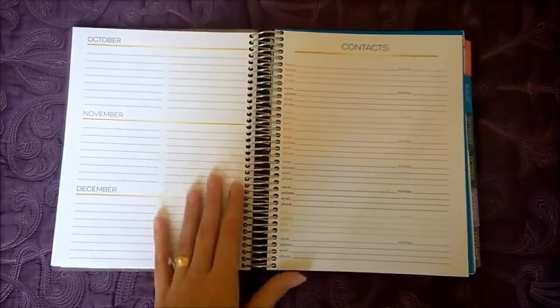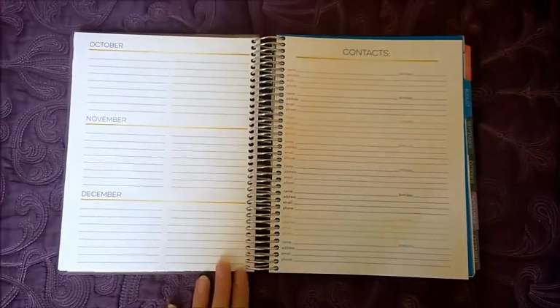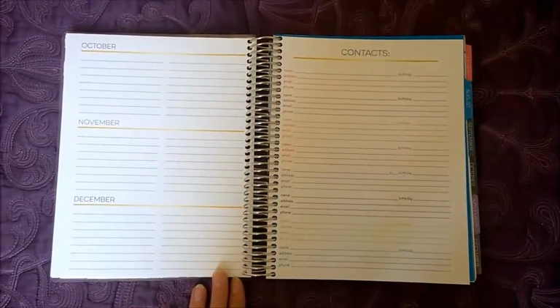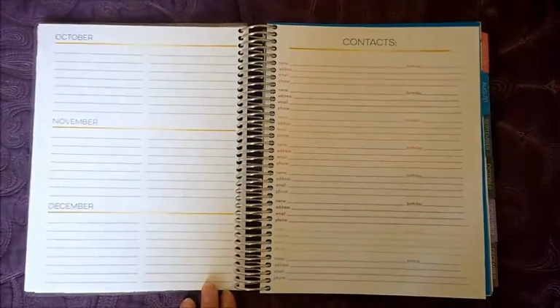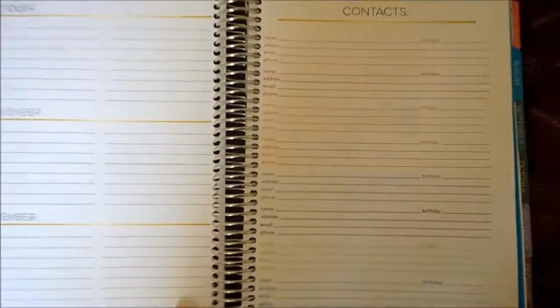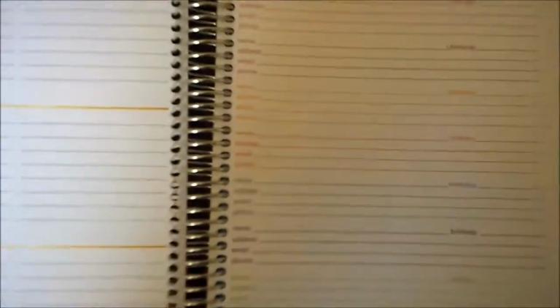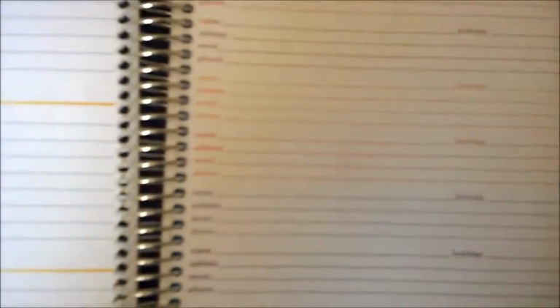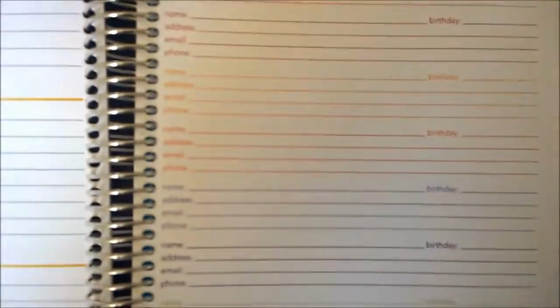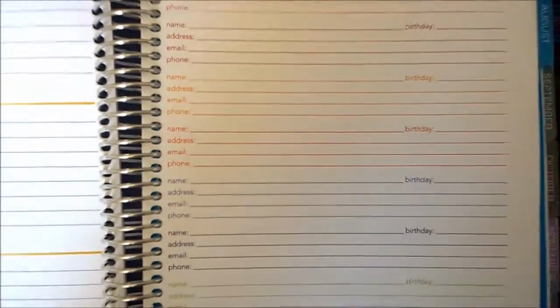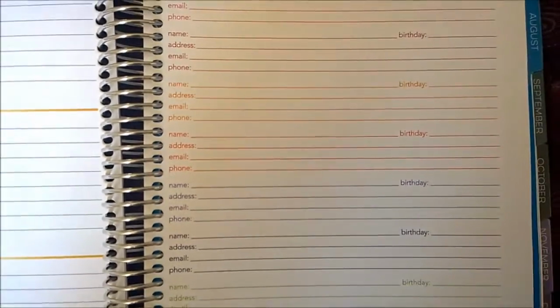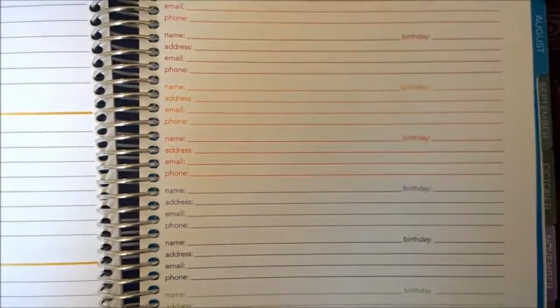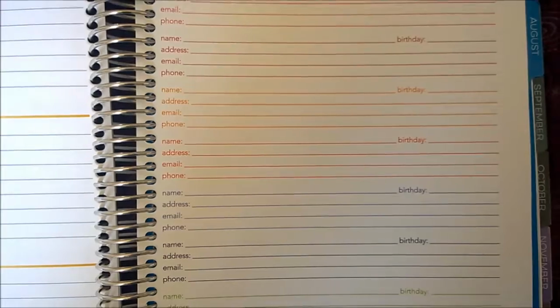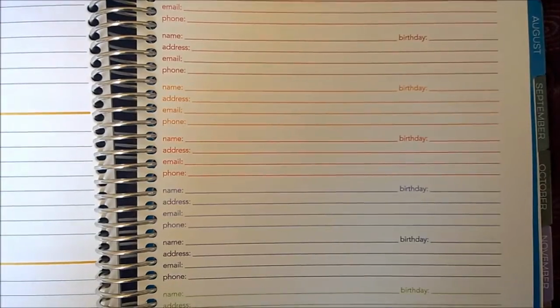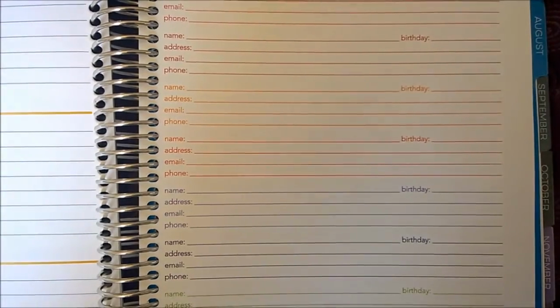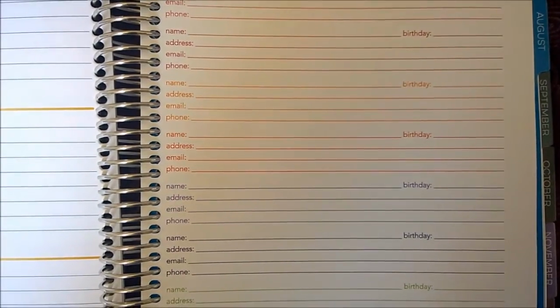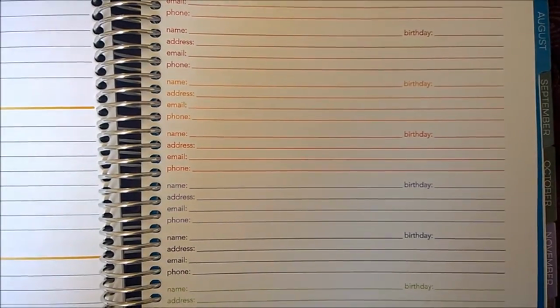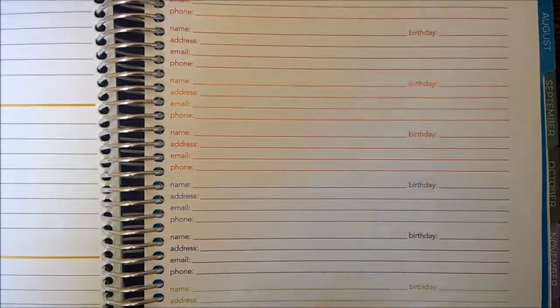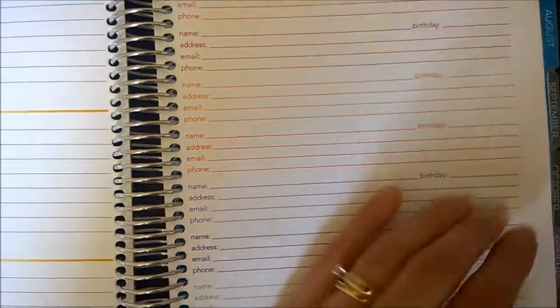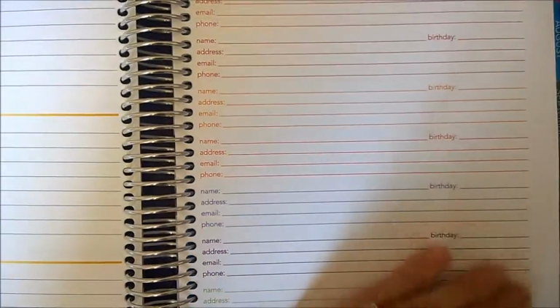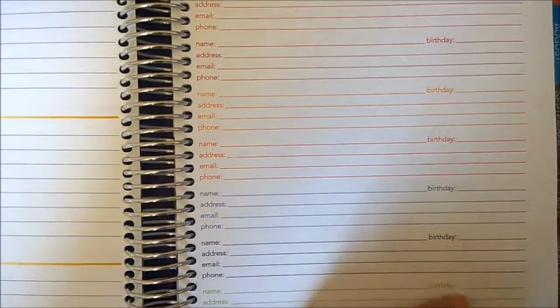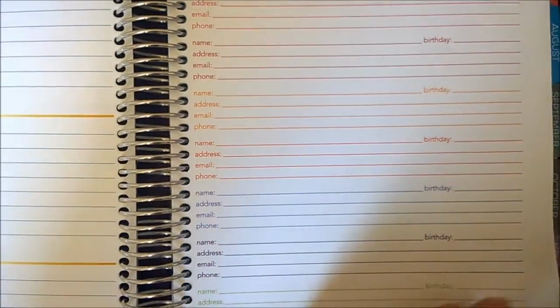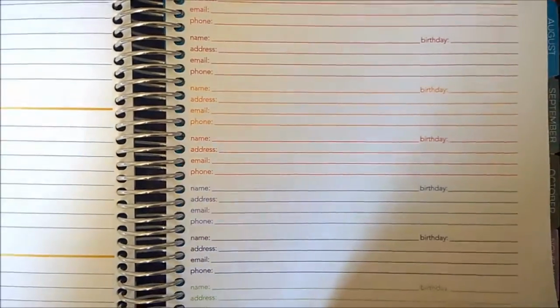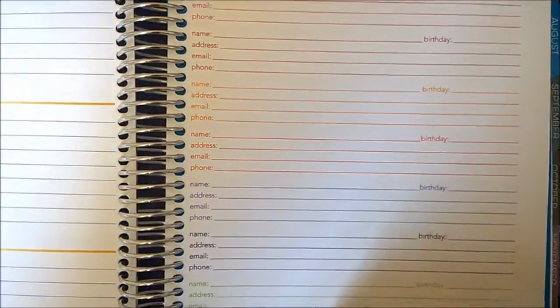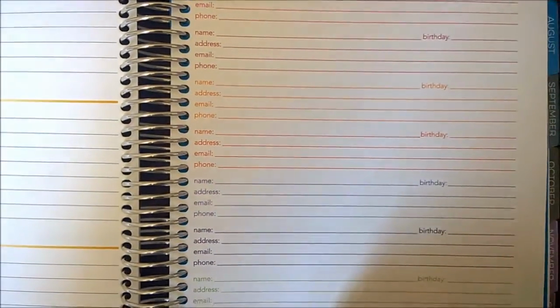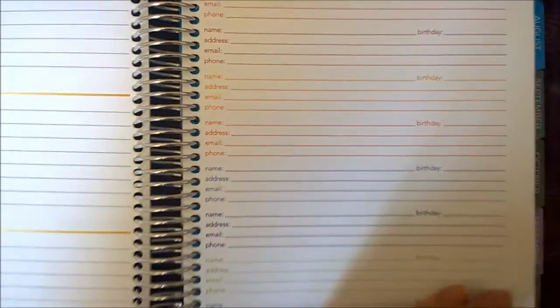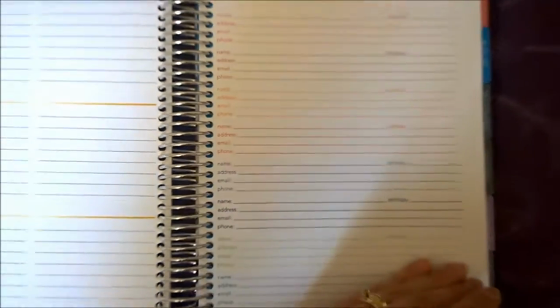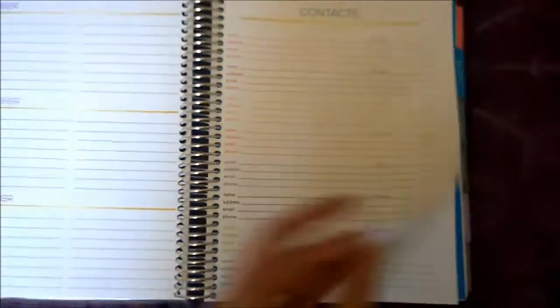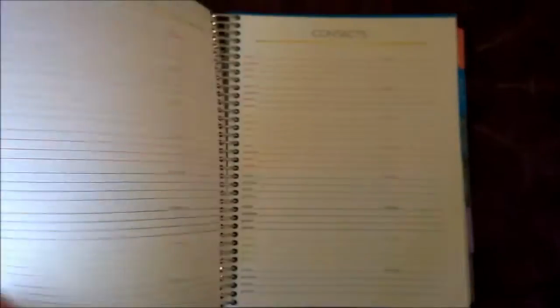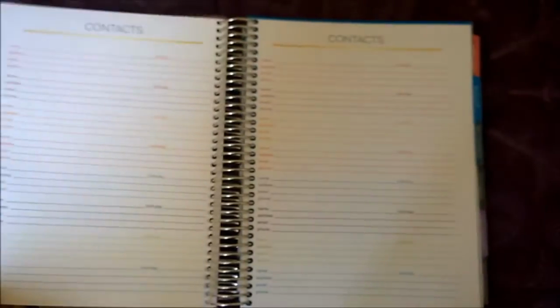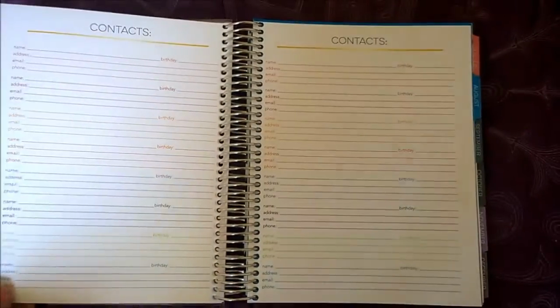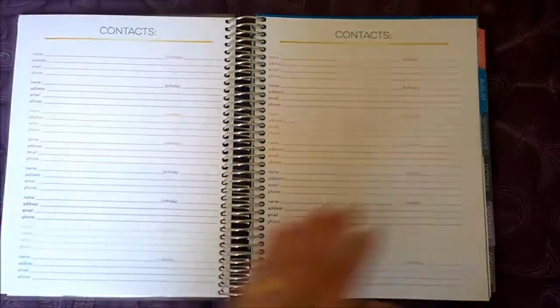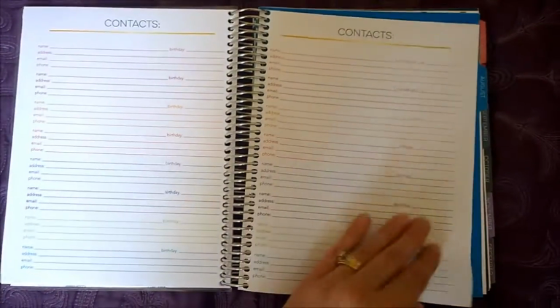Then there is a contacts page — let me get in a little closer. You can keep track of people you know, their birthdays, addresses, and phone numbers.